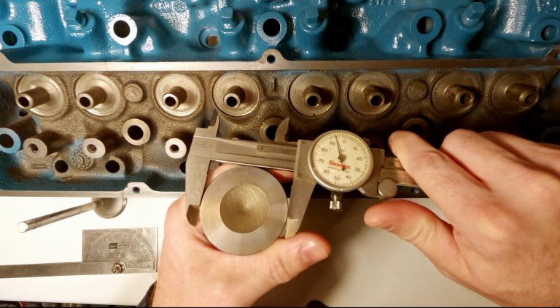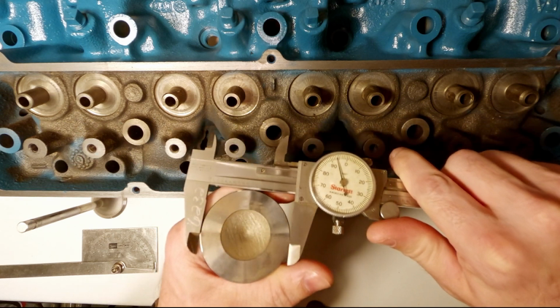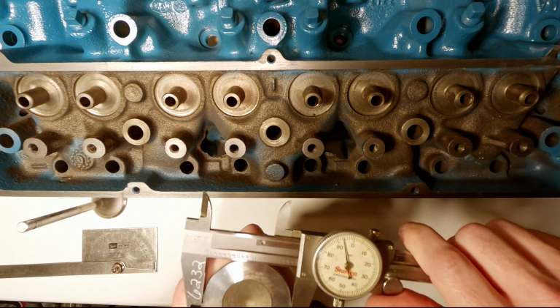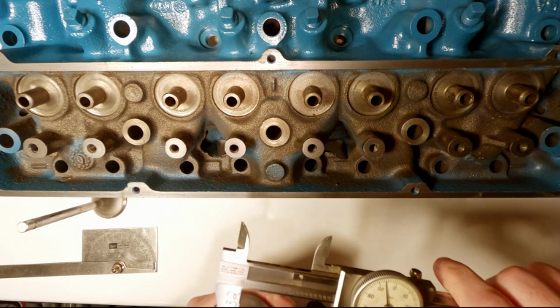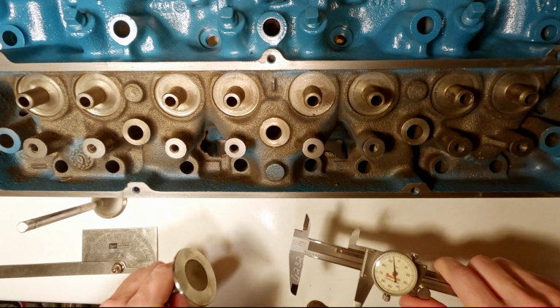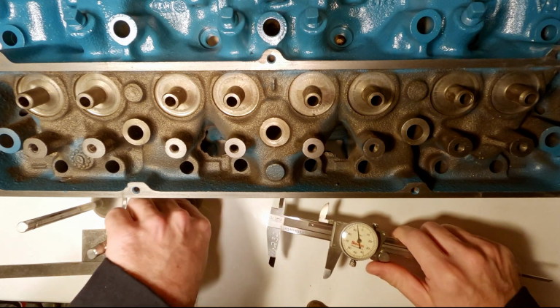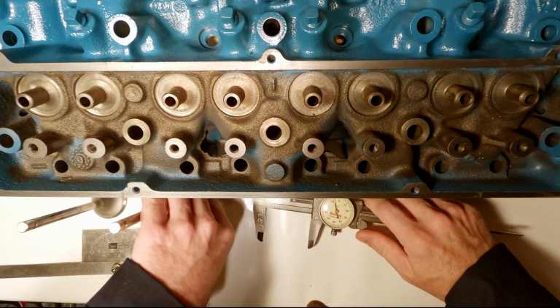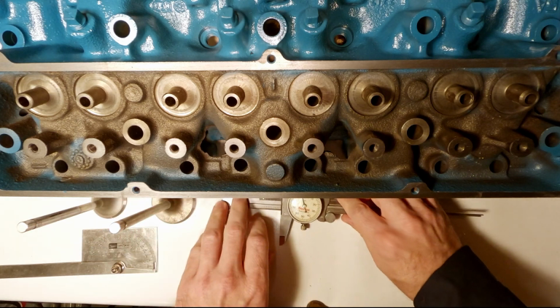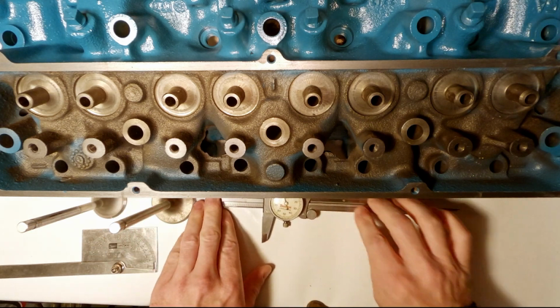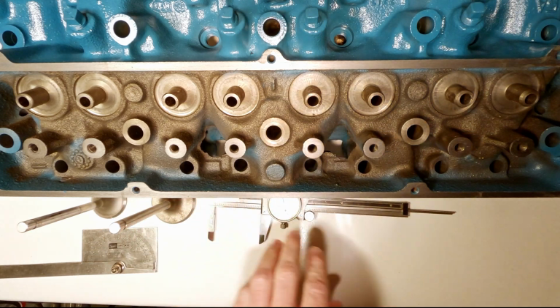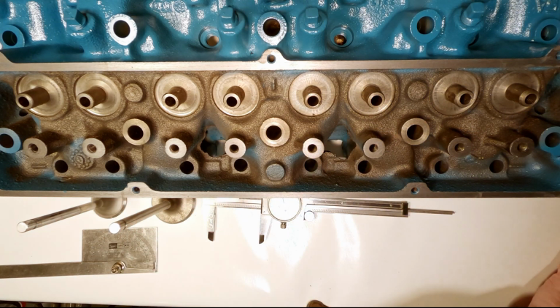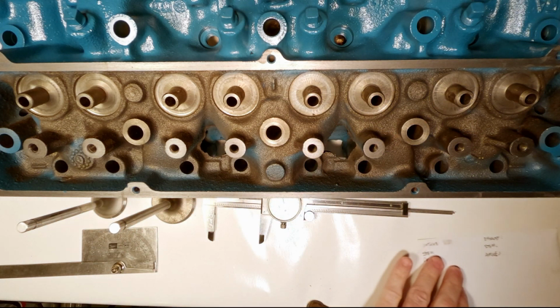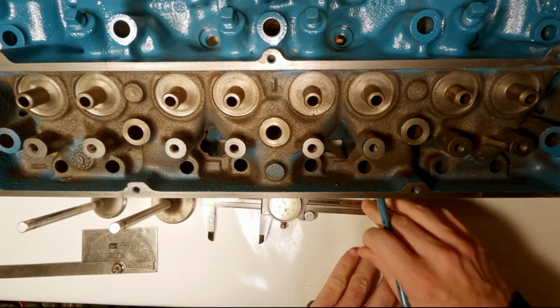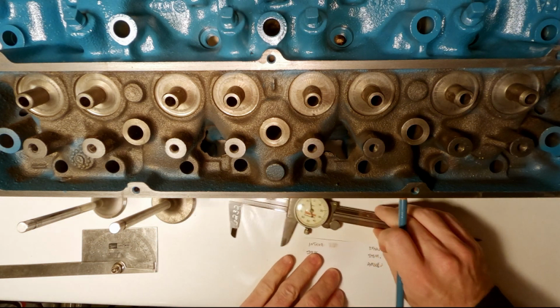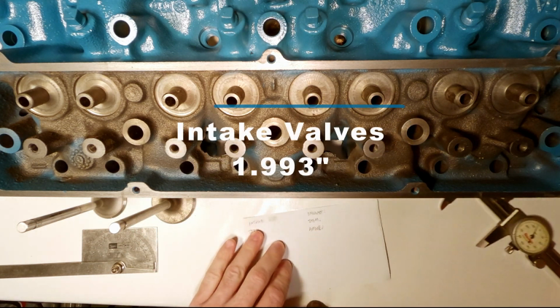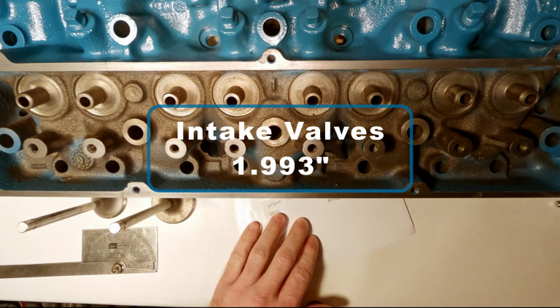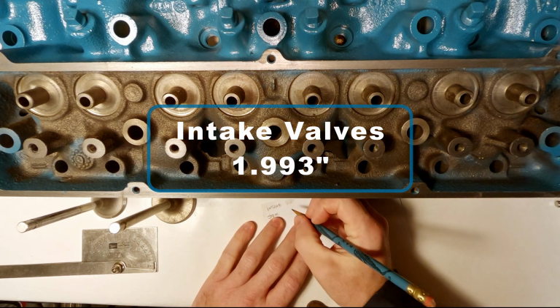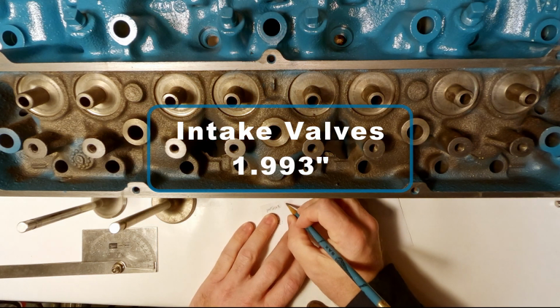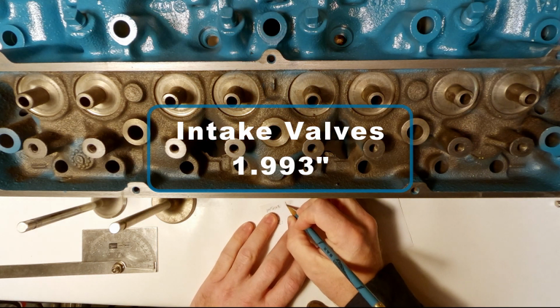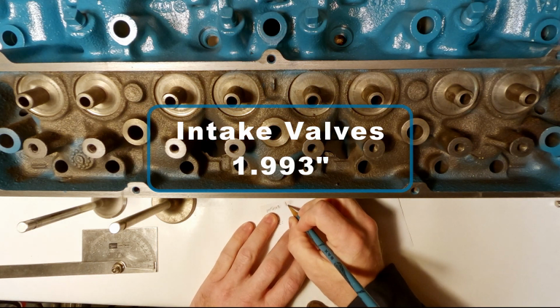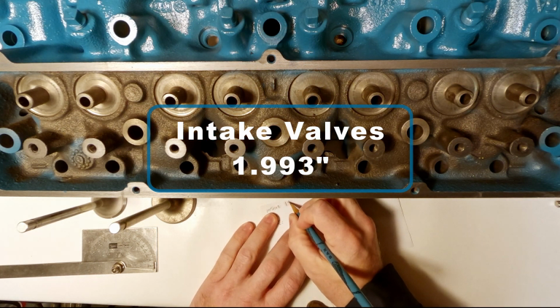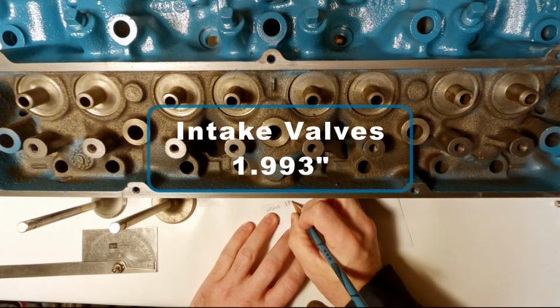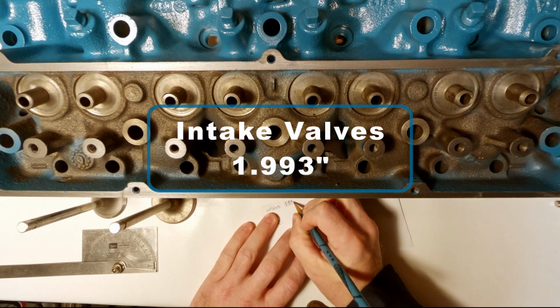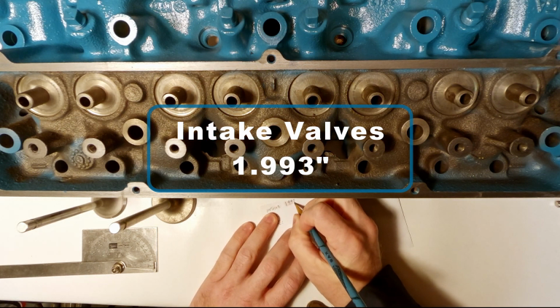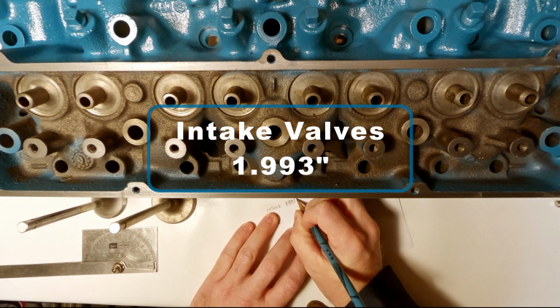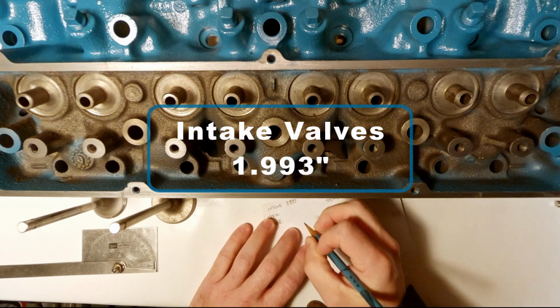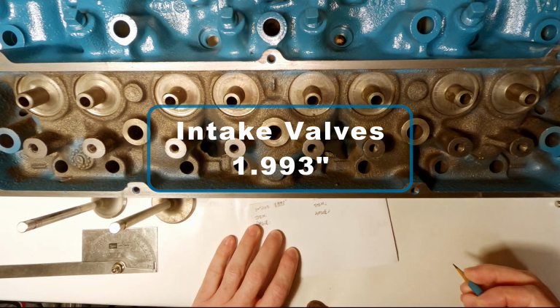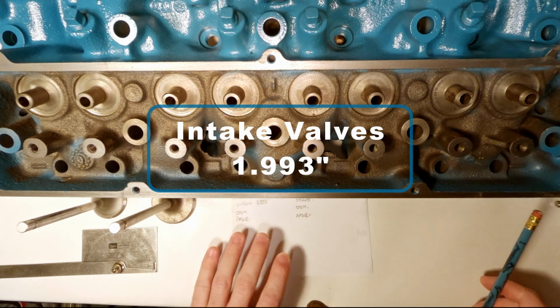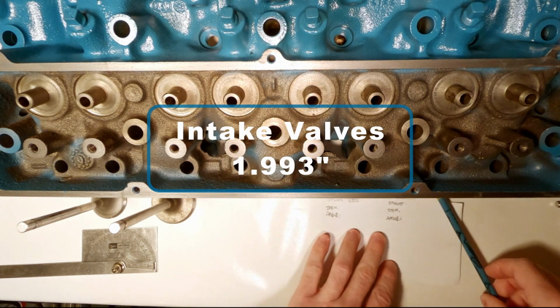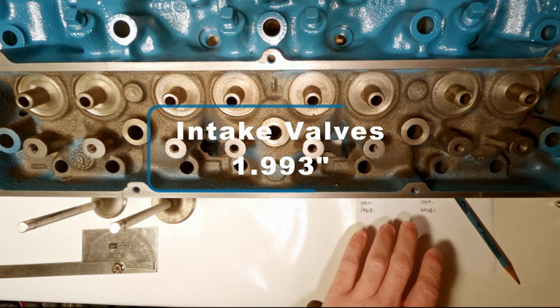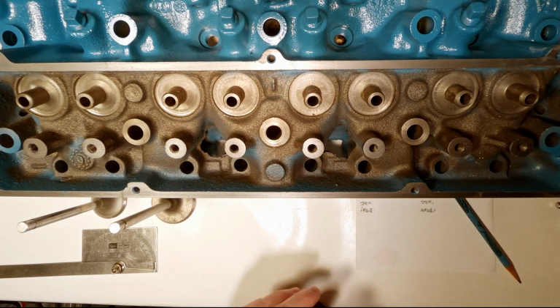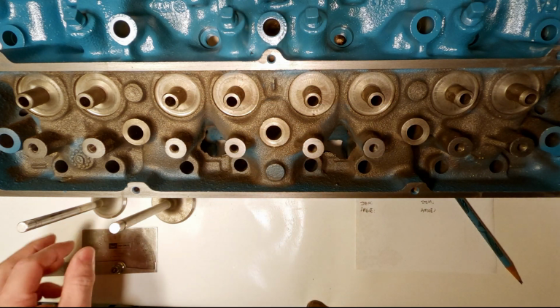That valve is going to measure in at 1.993 inches, and that's pretty common for what they call a two inch intake valve. You'll find they're 1.992, 1.993, 1.995, 1.996 — somewhere in that range typically.